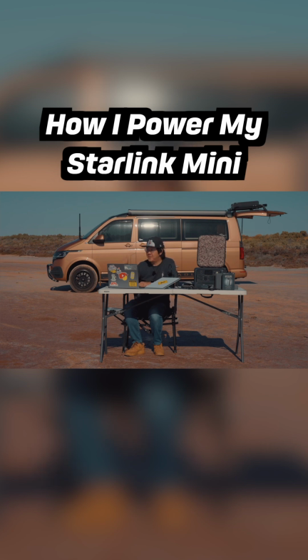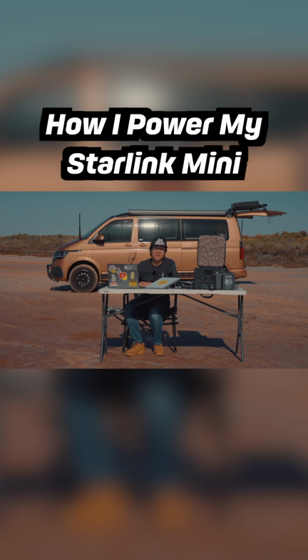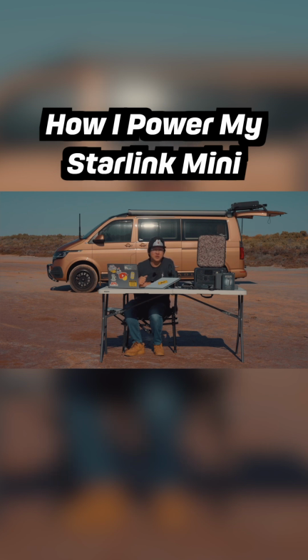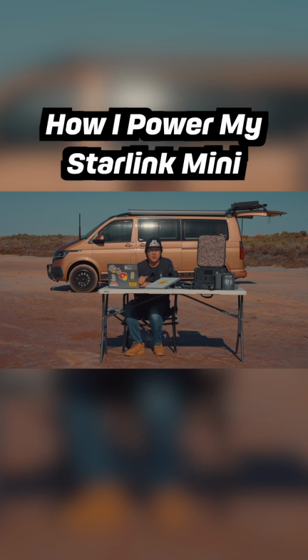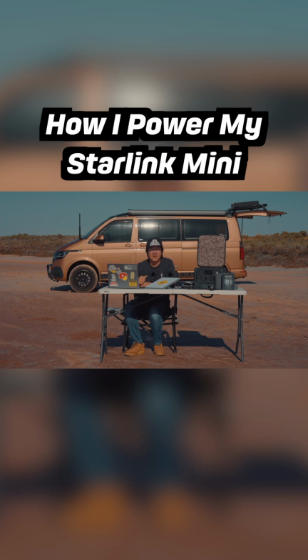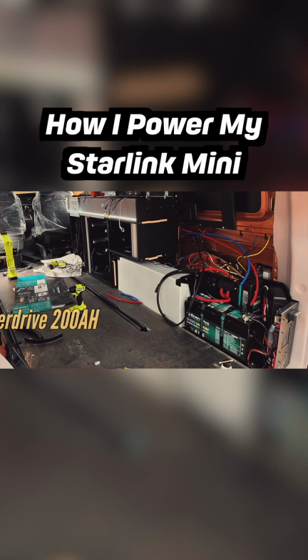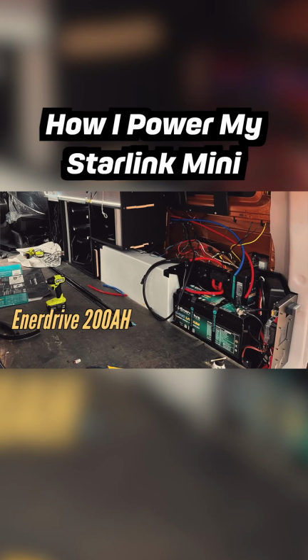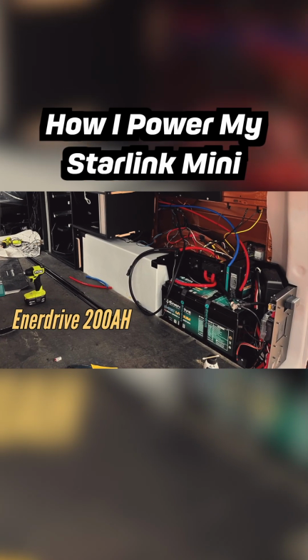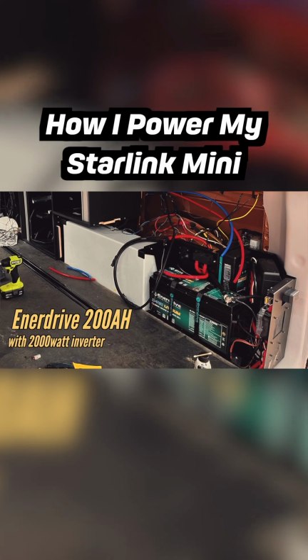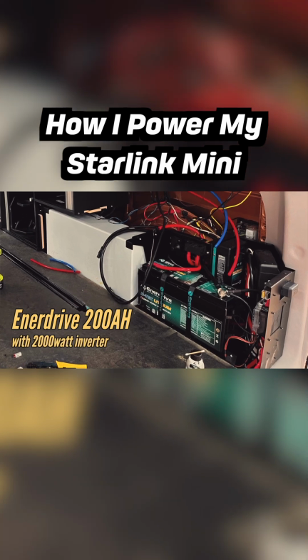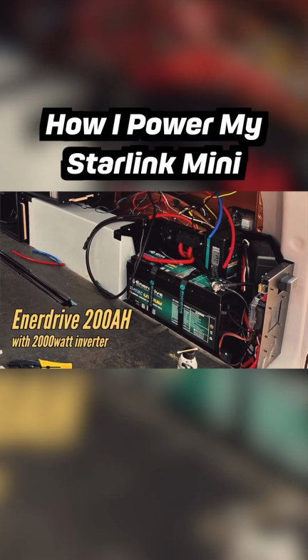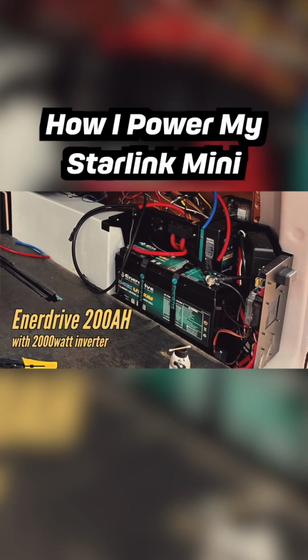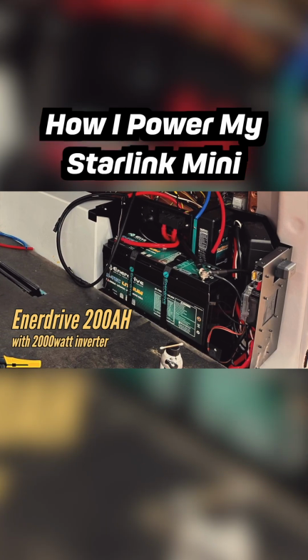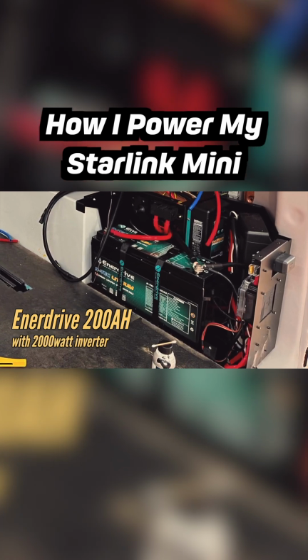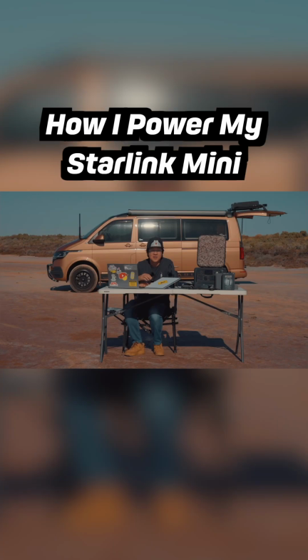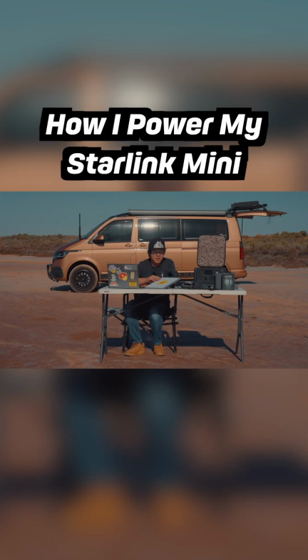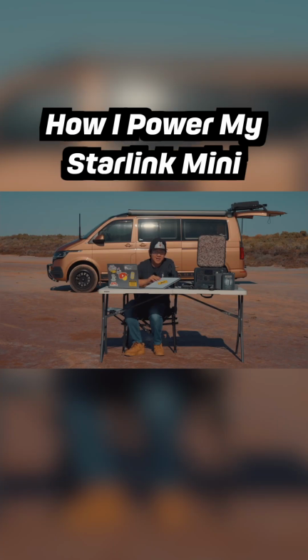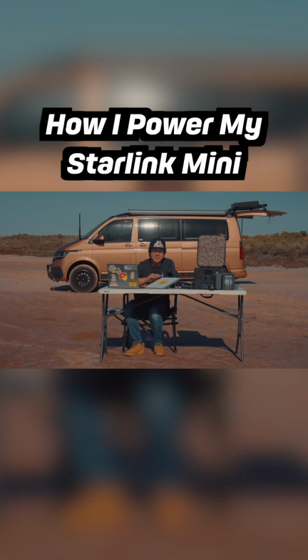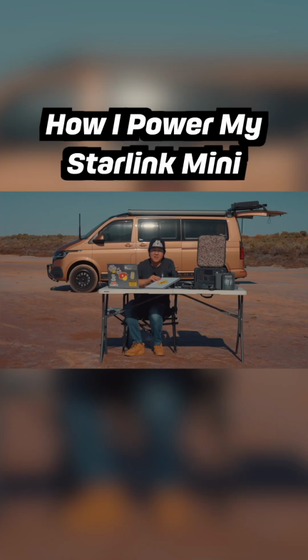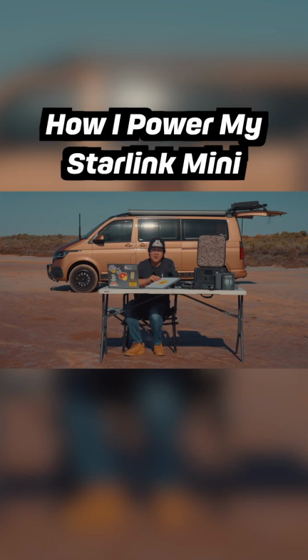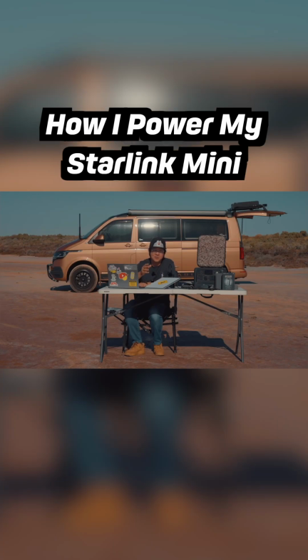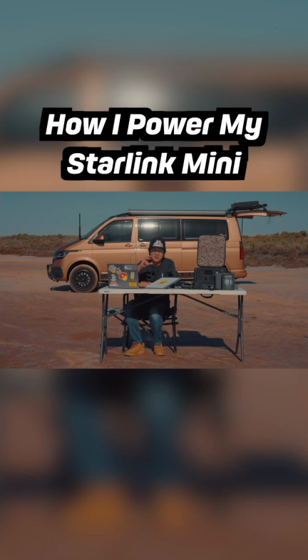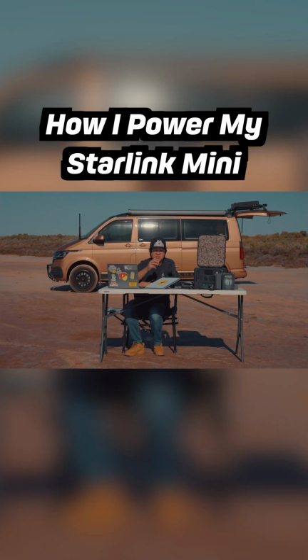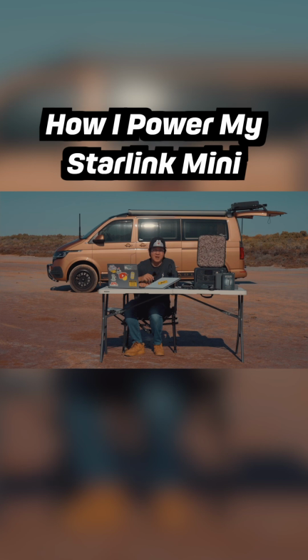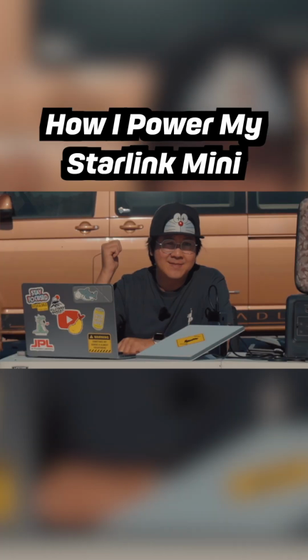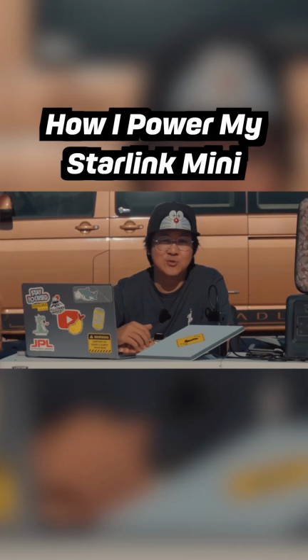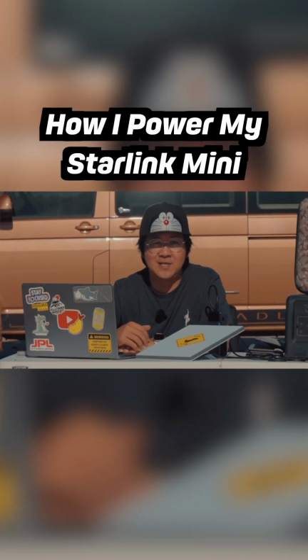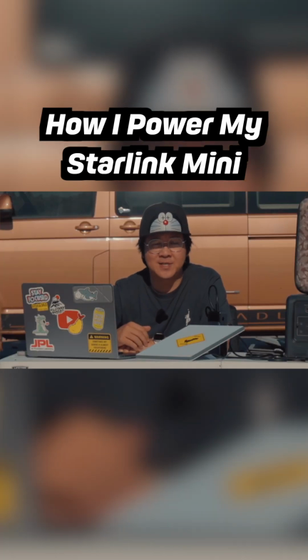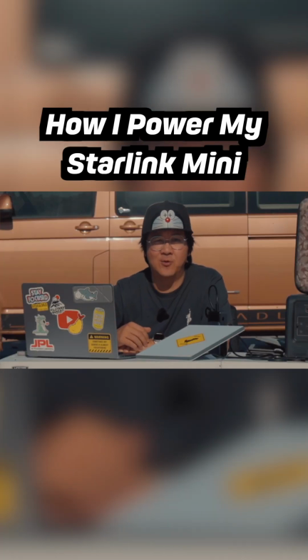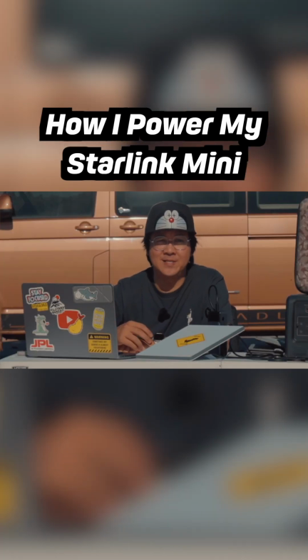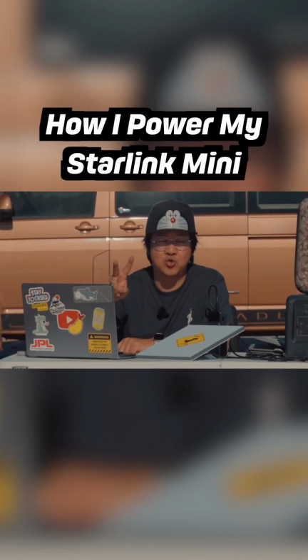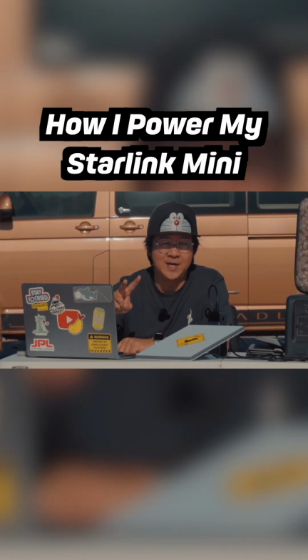Behind me is our truck. We have an Enerdrive 200Ah battery inside with an inverter, so we can plug the Starling Mini in using the AC plug, and that usually lasts us for at least two days.